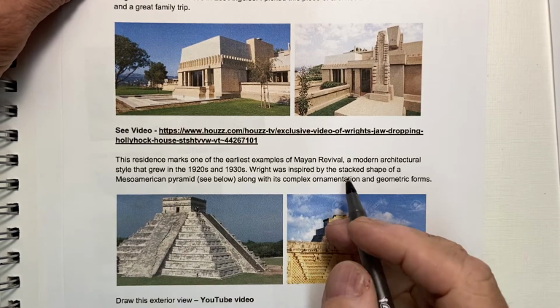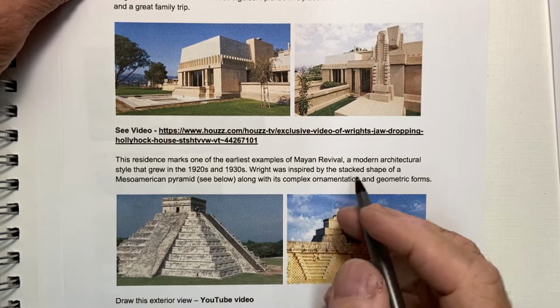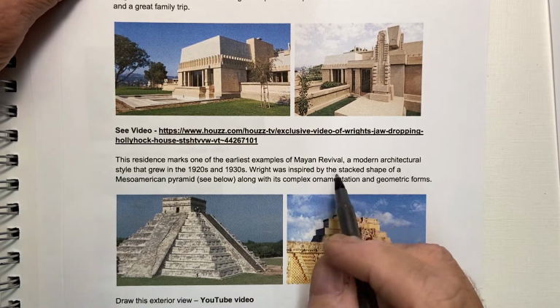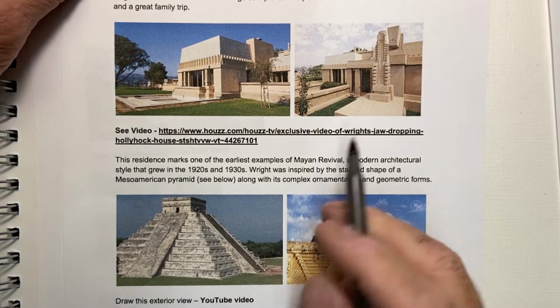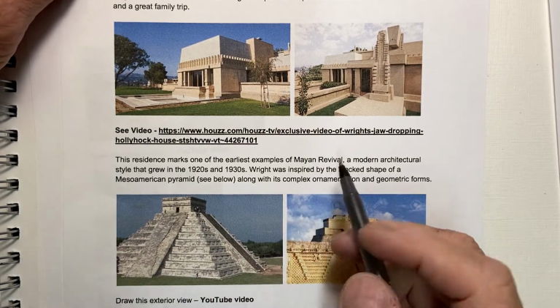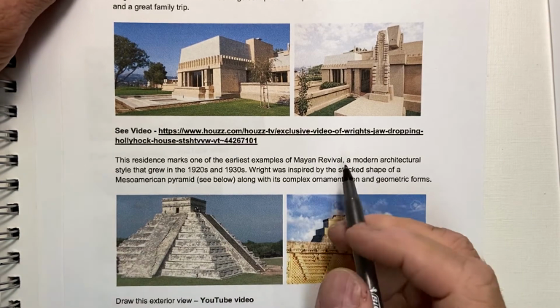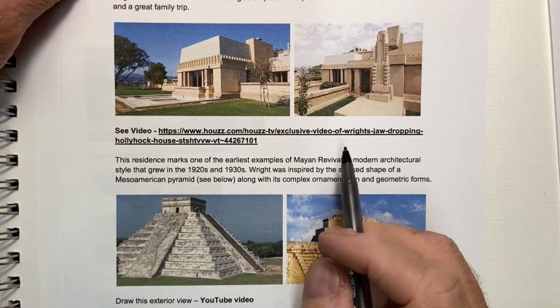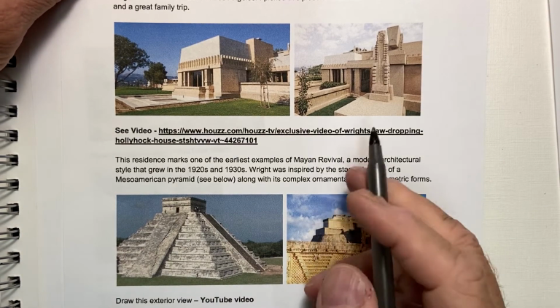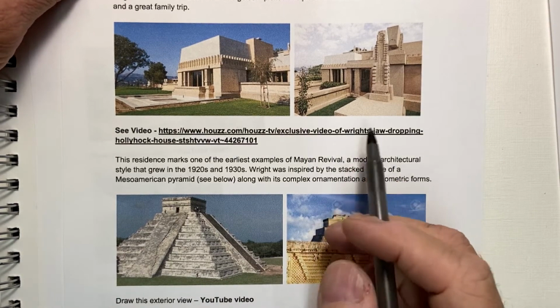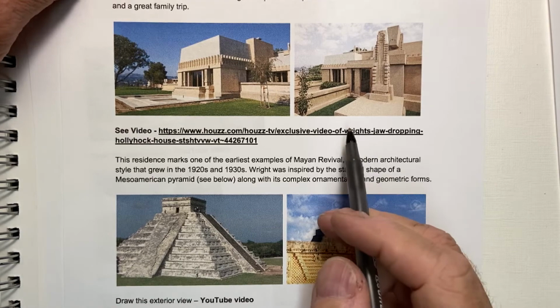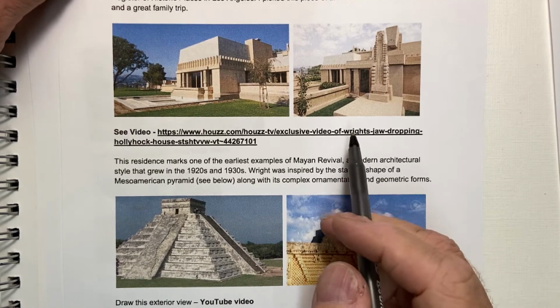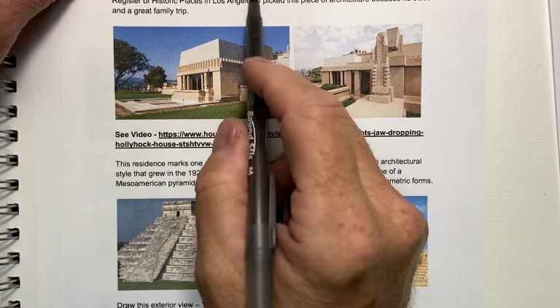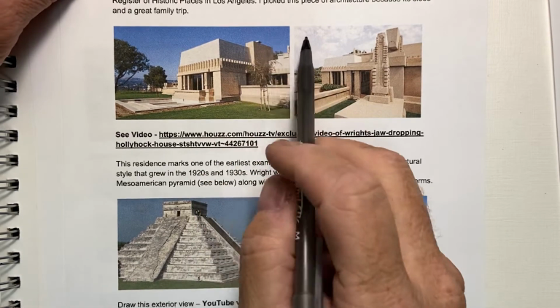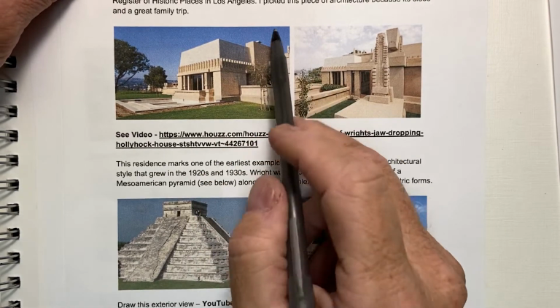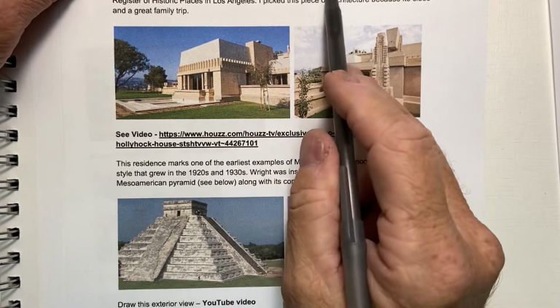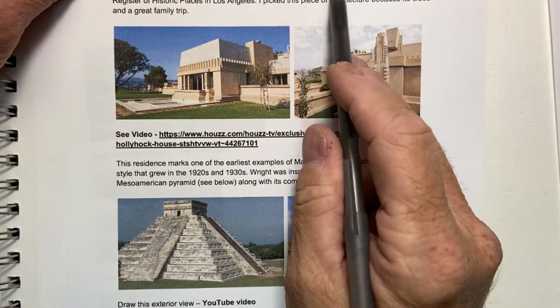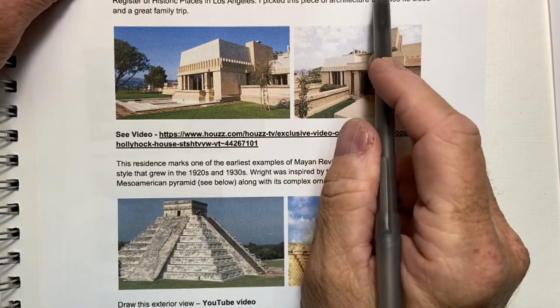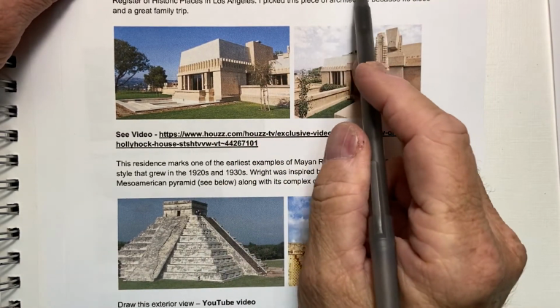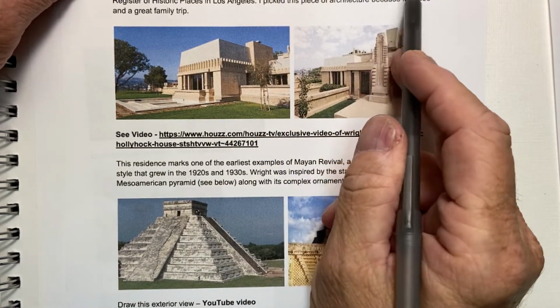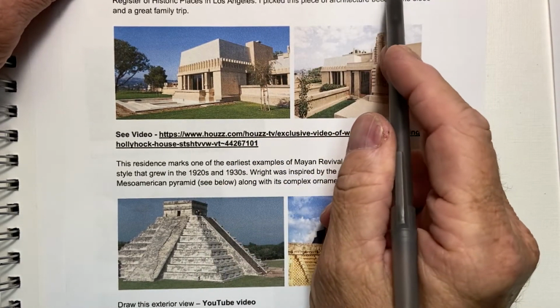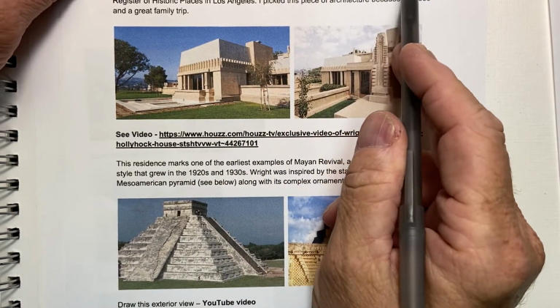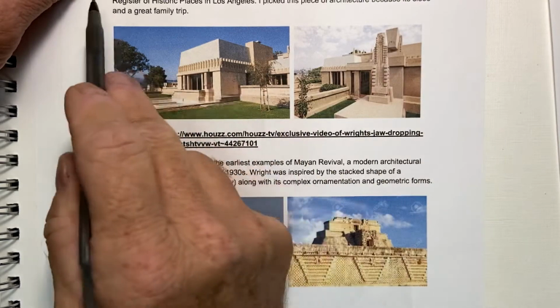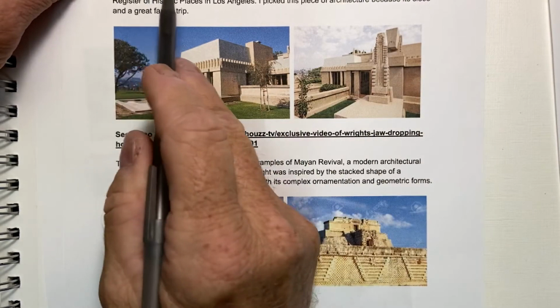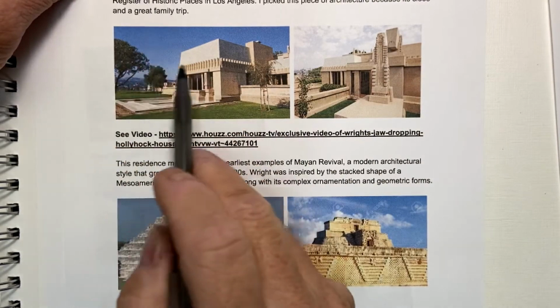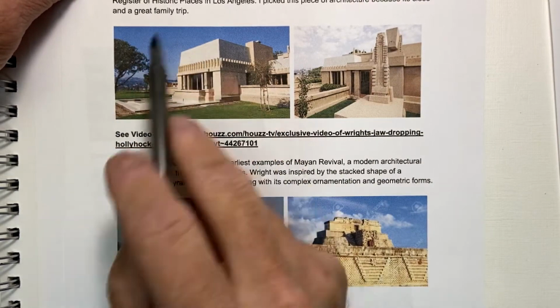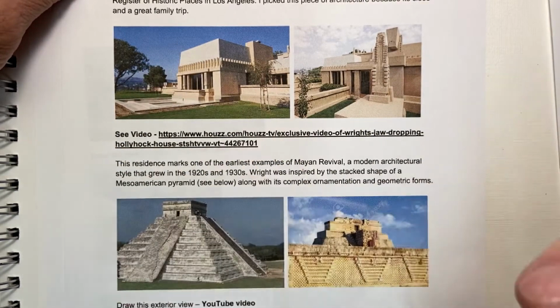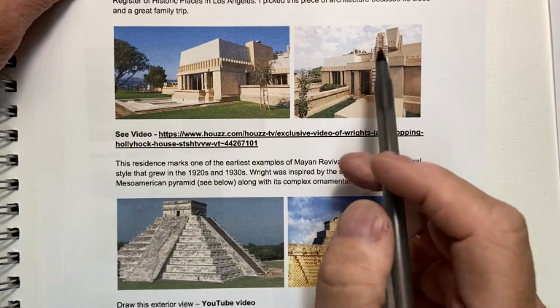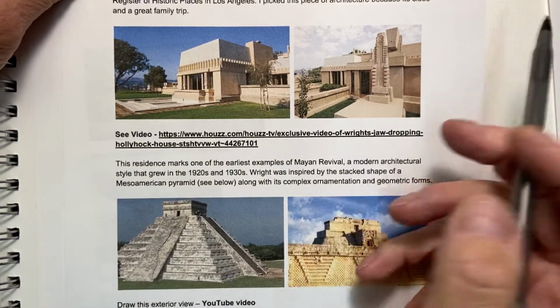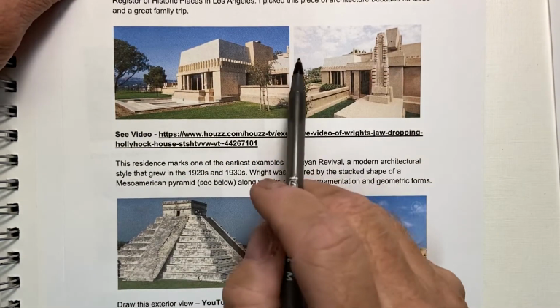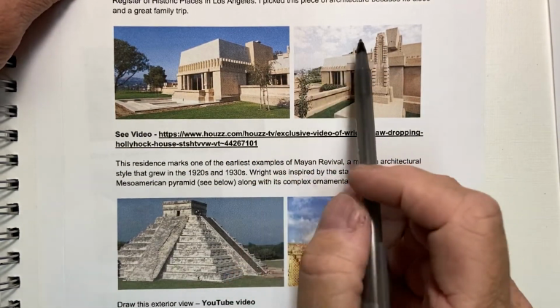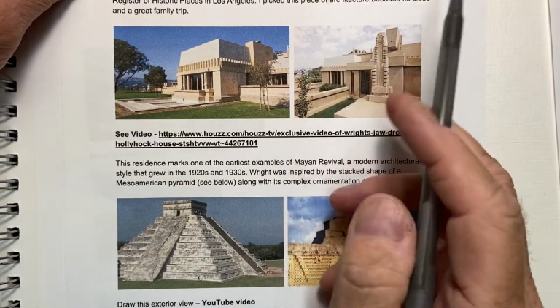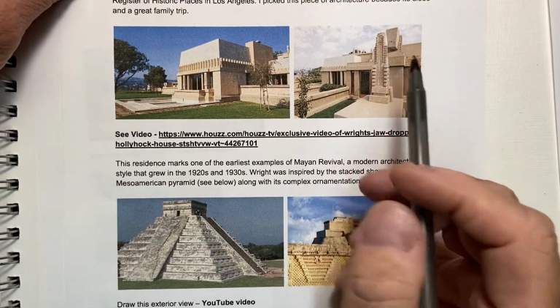Hi class. Our second piece of Frank Lloyd Wright architecture is called the Hollyhock House. It's located in Barnsdall Park, Art Park, 4800 Hollywood Boulevard — it's Los Angeles. This was opened in 1921.